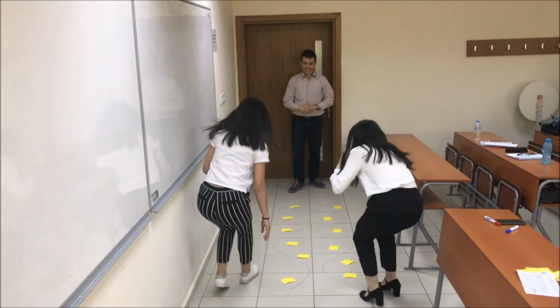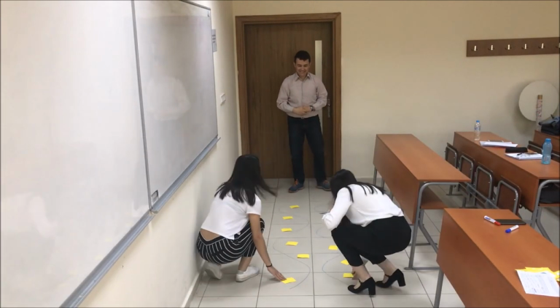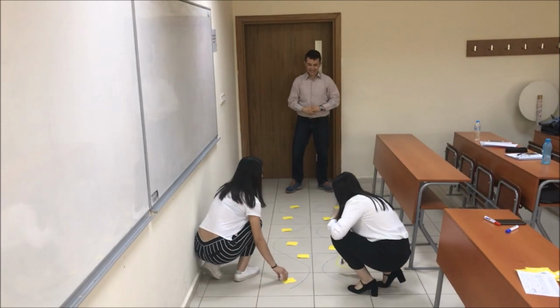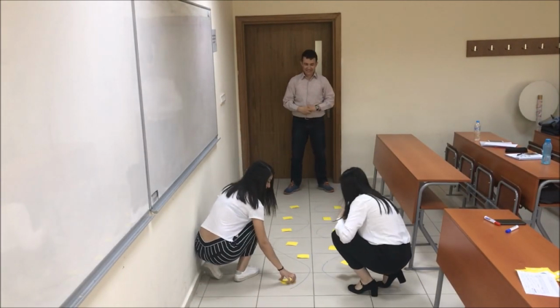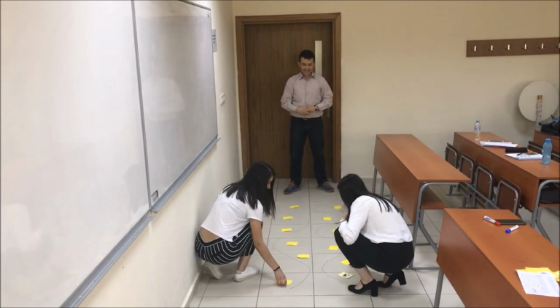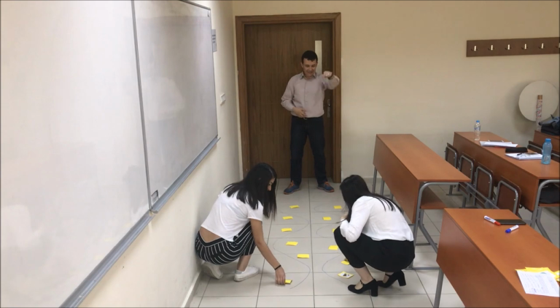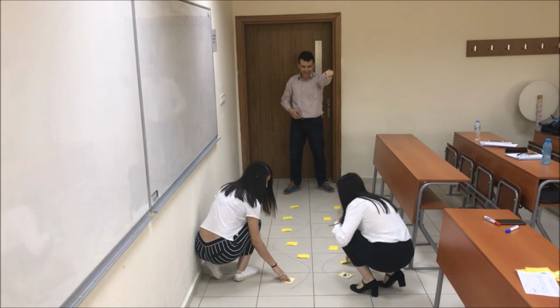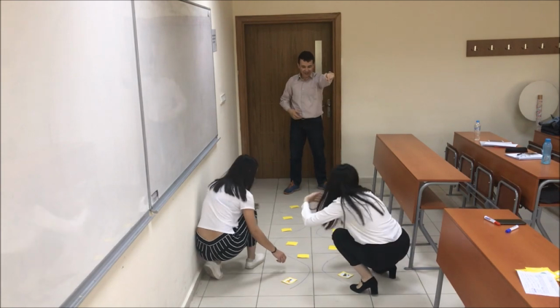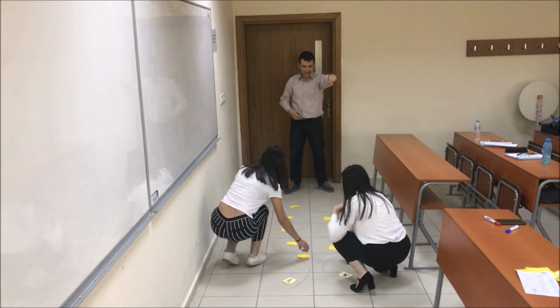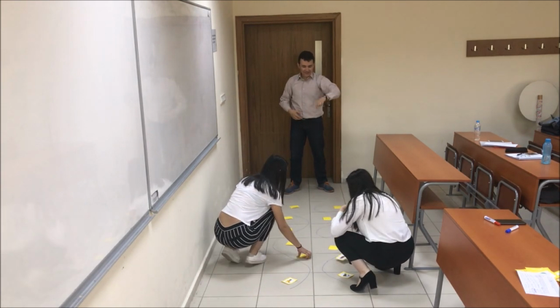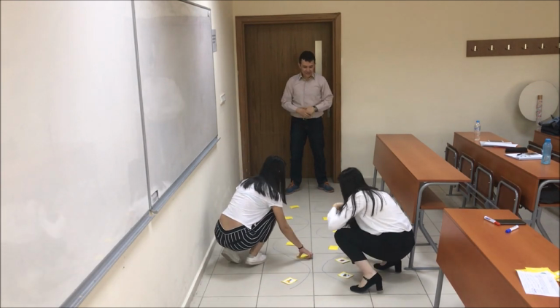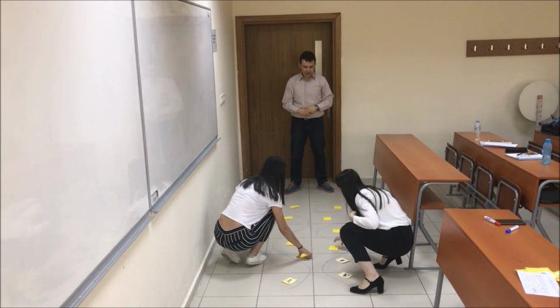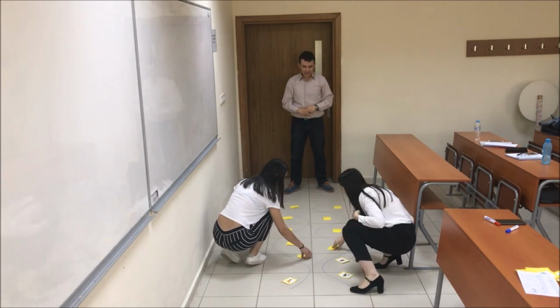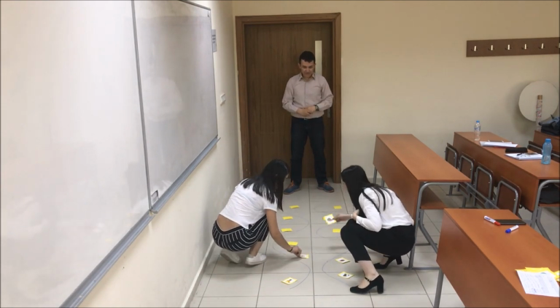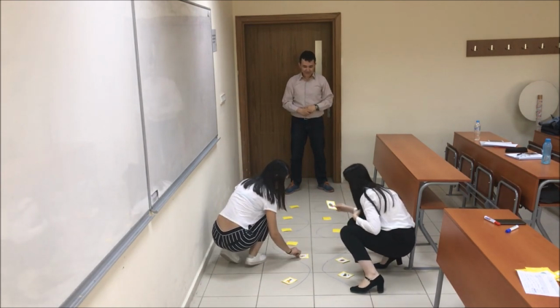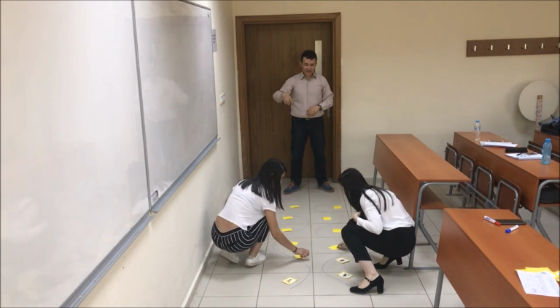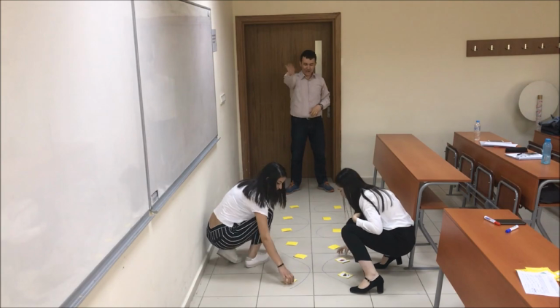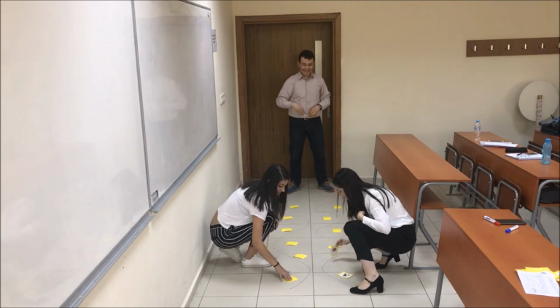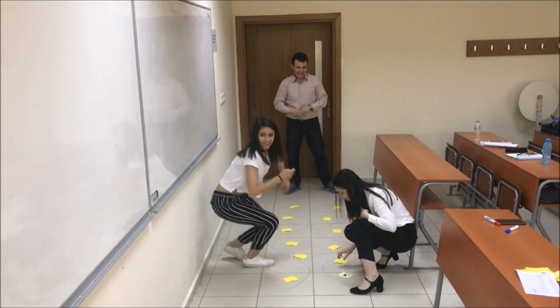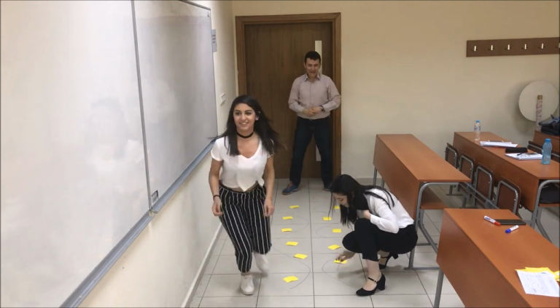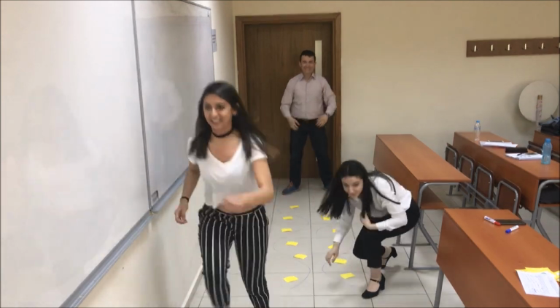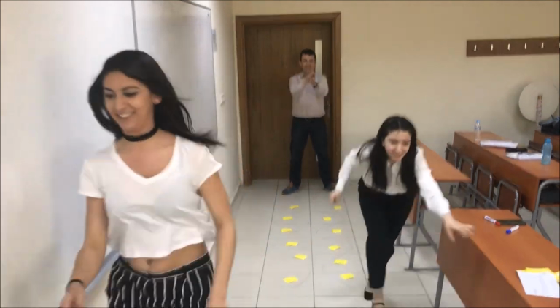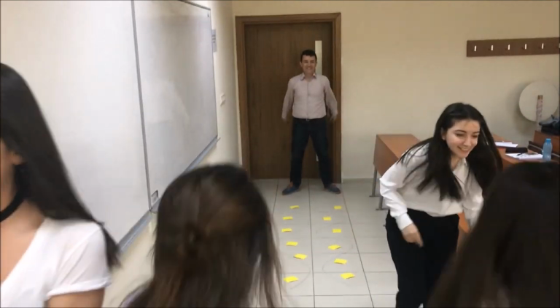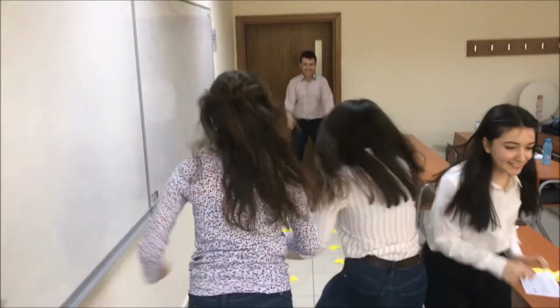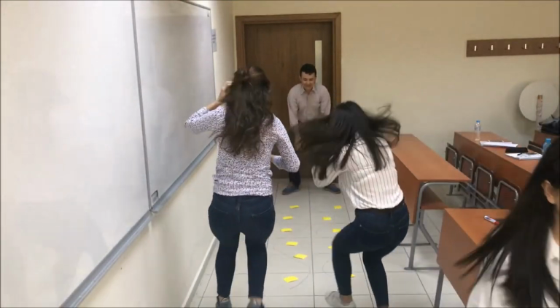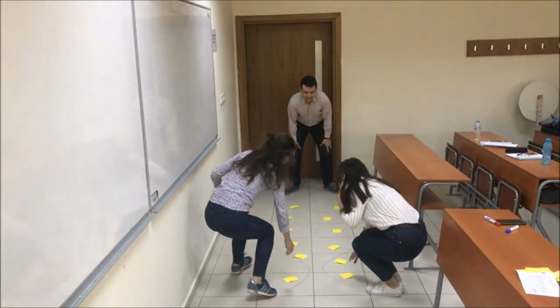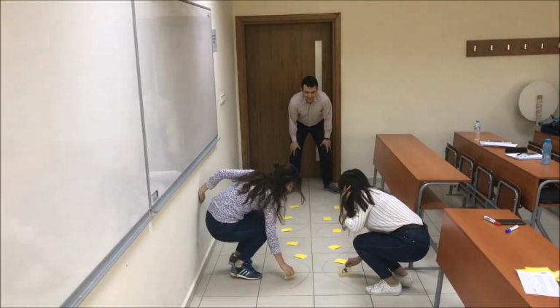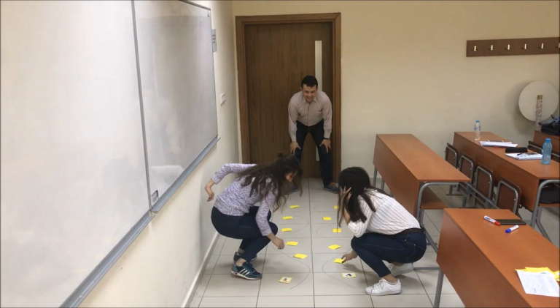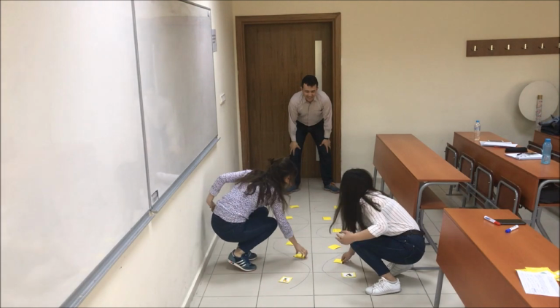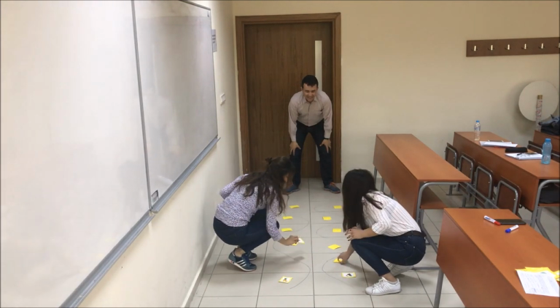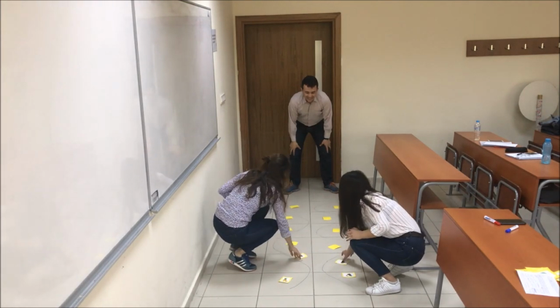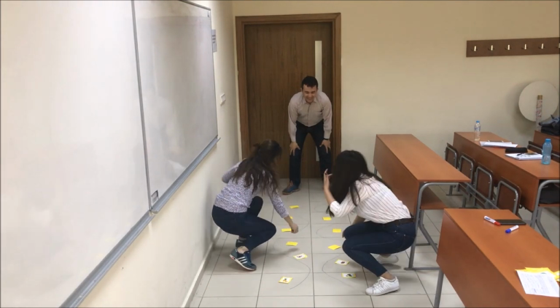Coconut. Pineapple. Yes, coconut. Try it, go on. Chicken. Go on. Go back. Coconut. Pineapple. Chicken. Coconut.